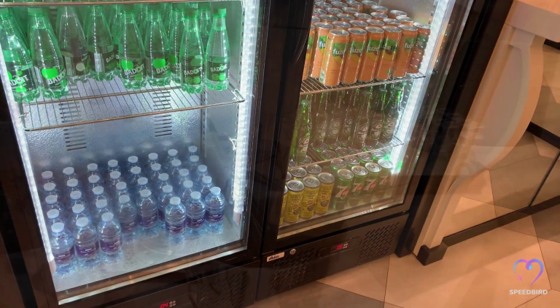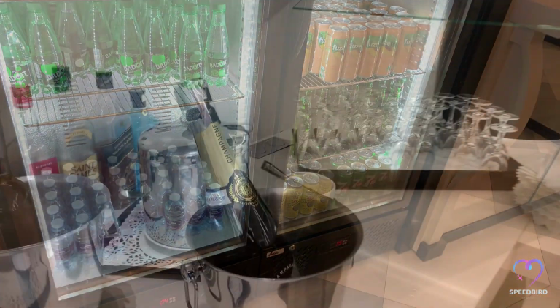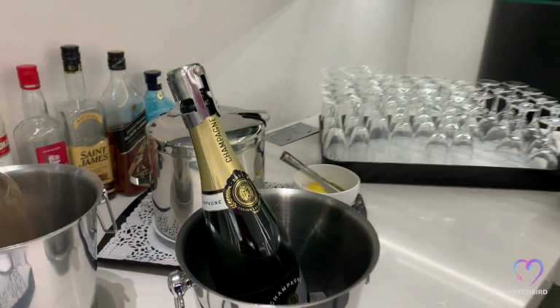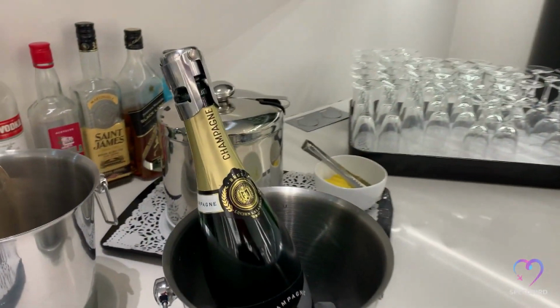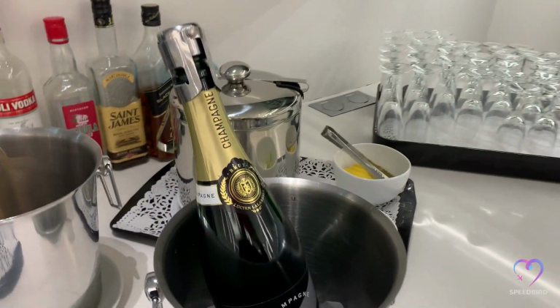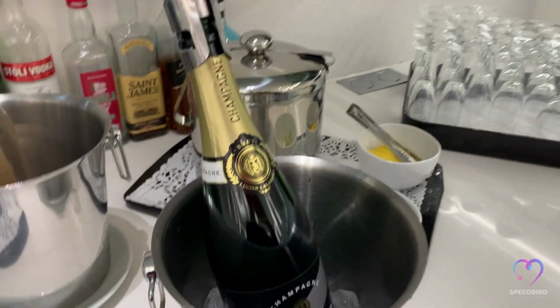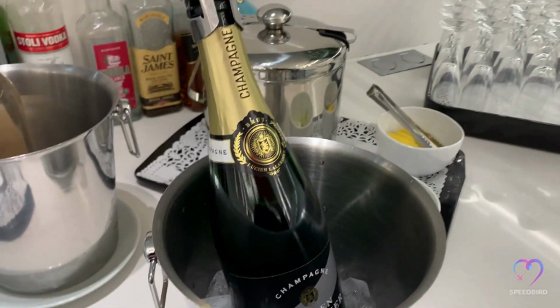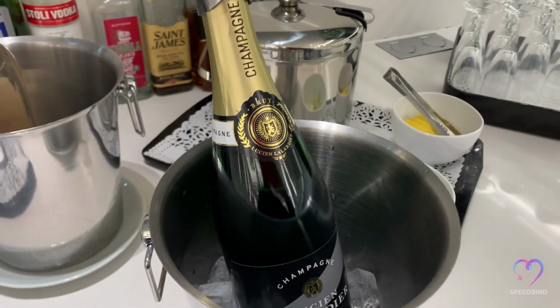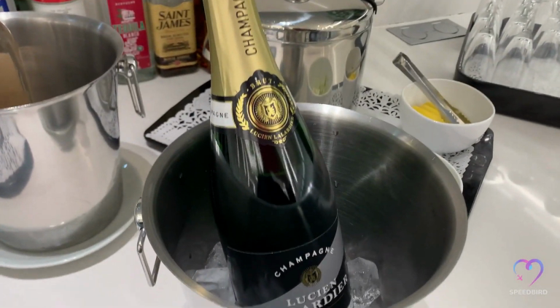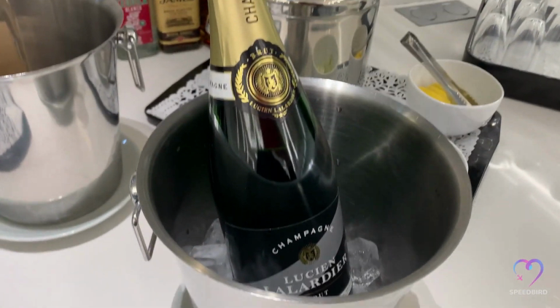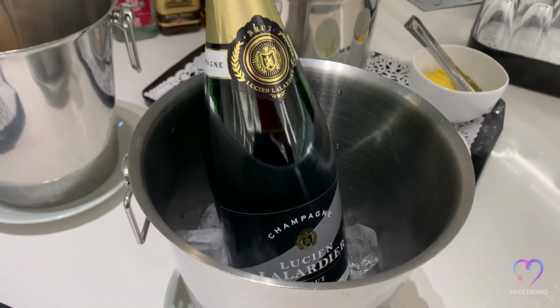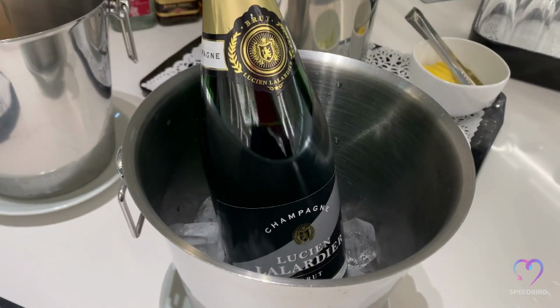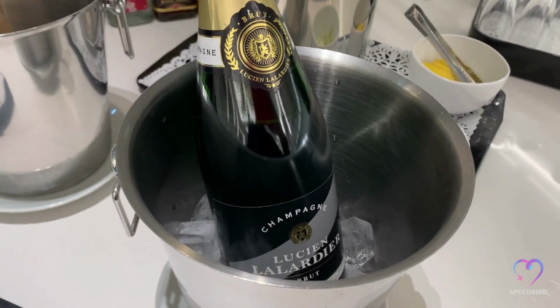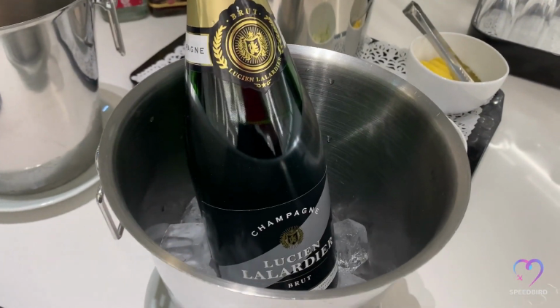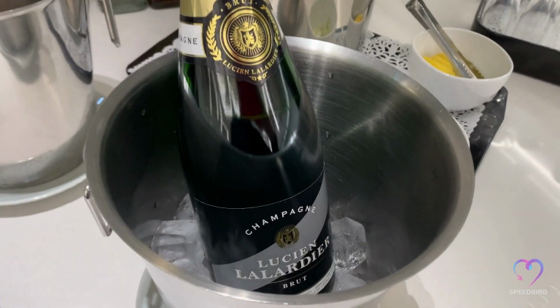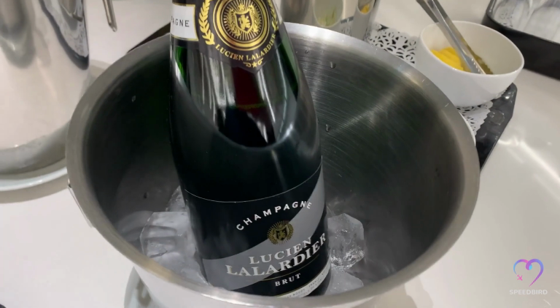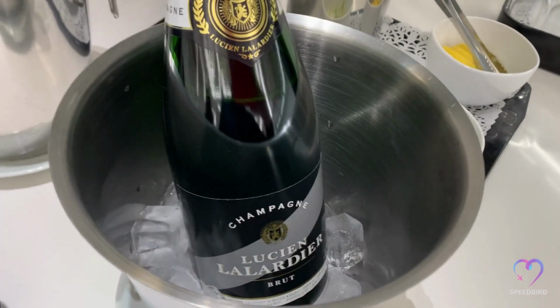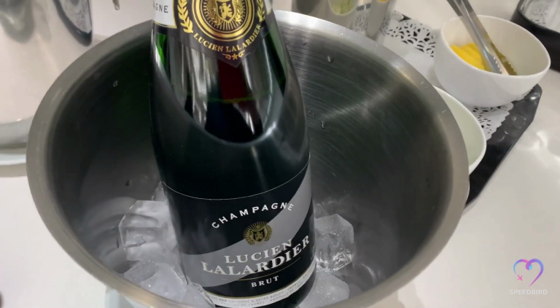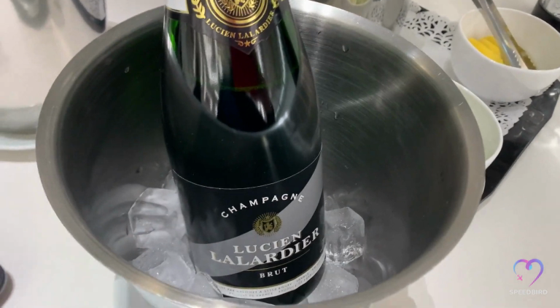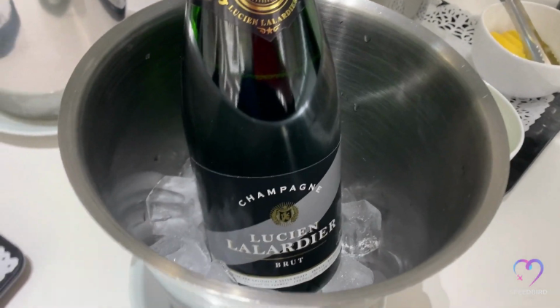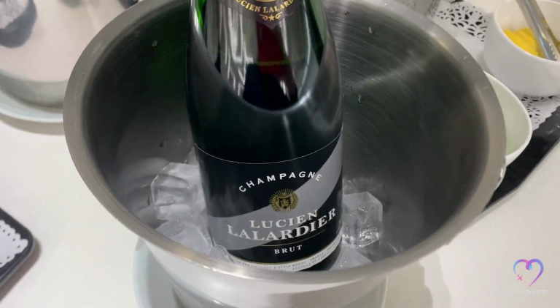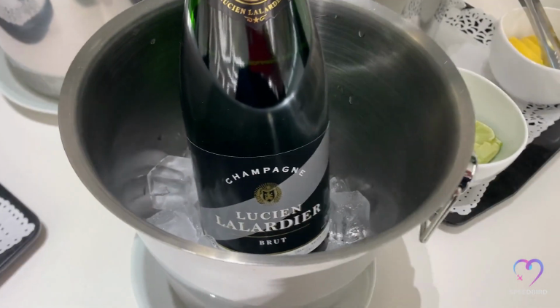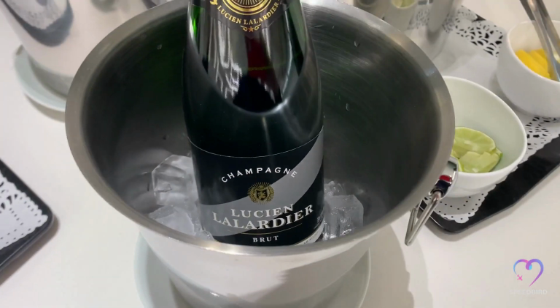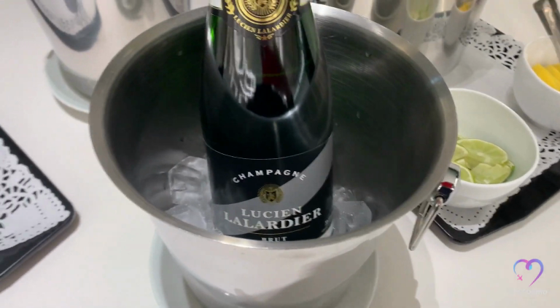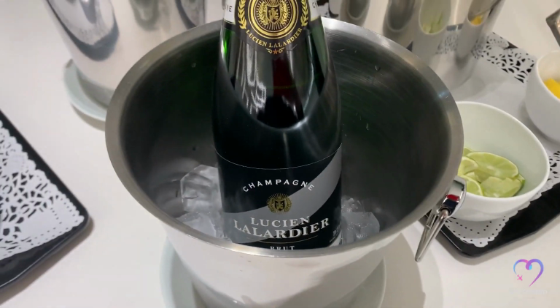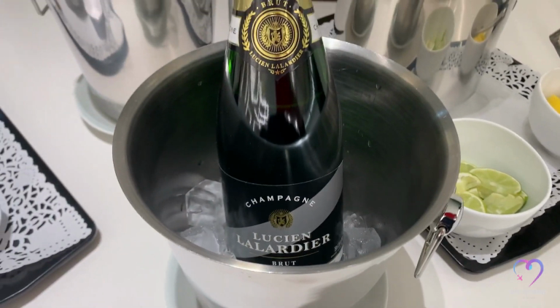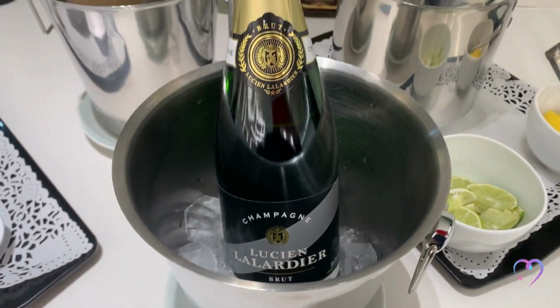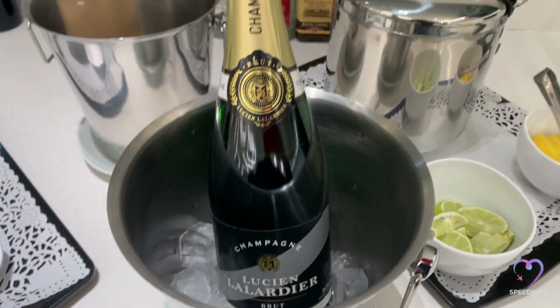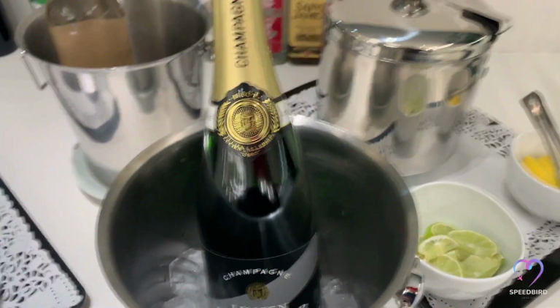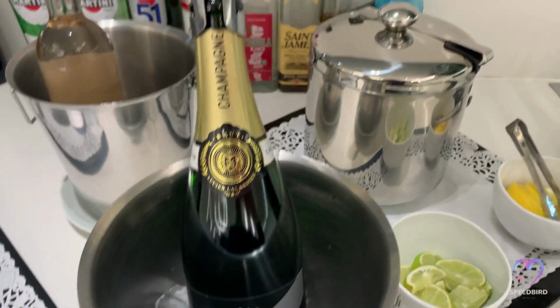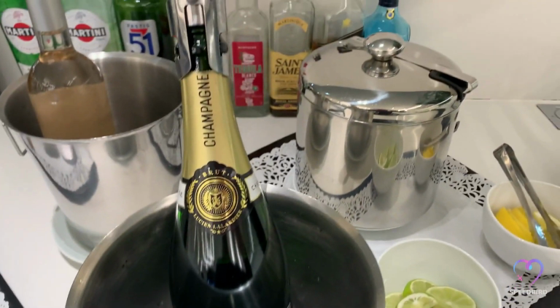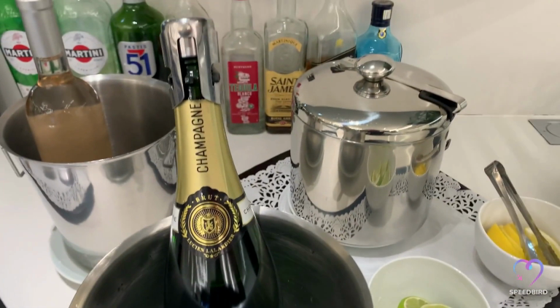The beverage corner offers a comprehensive selection, including champagne, red Bordeaux wine, and a variety of spirits.